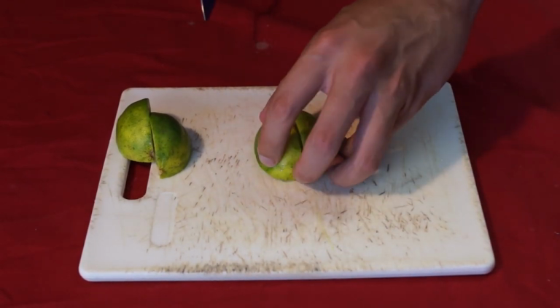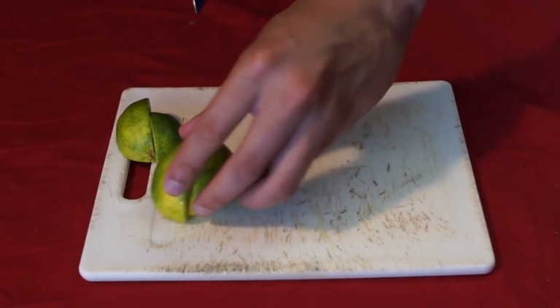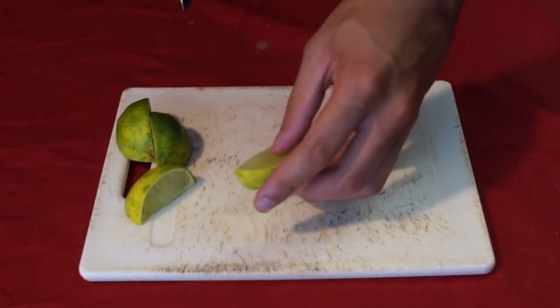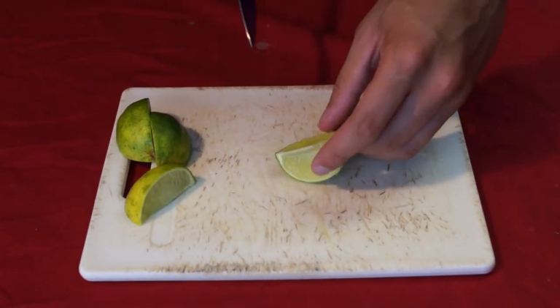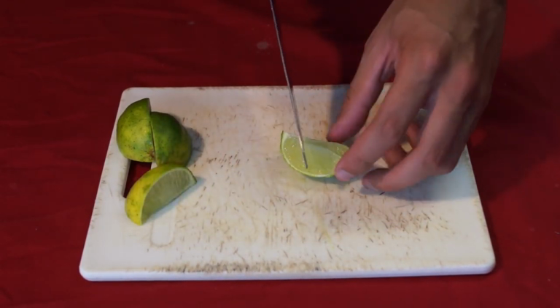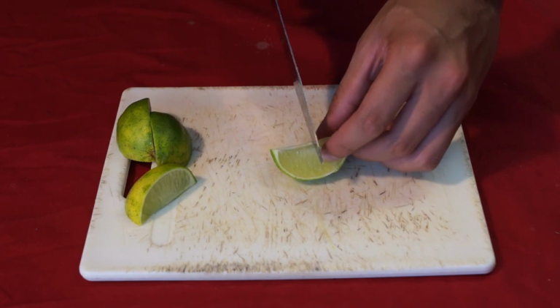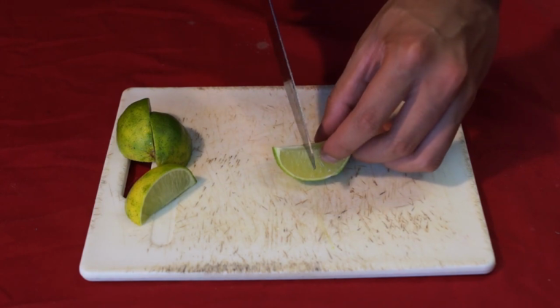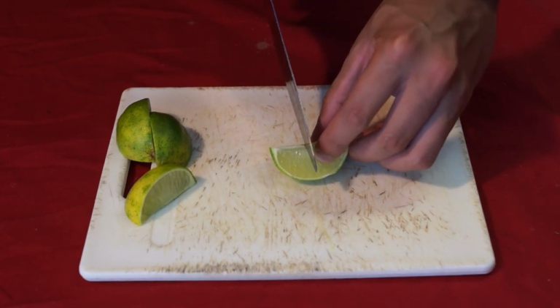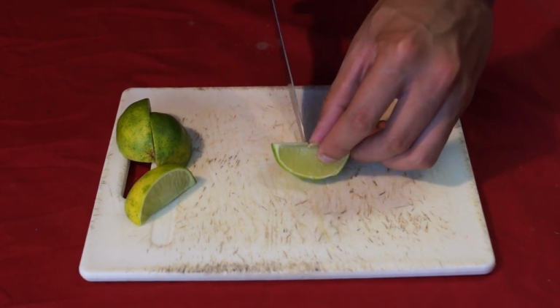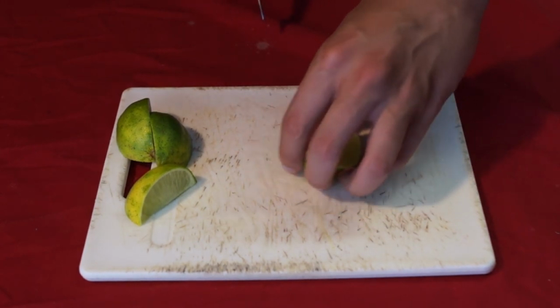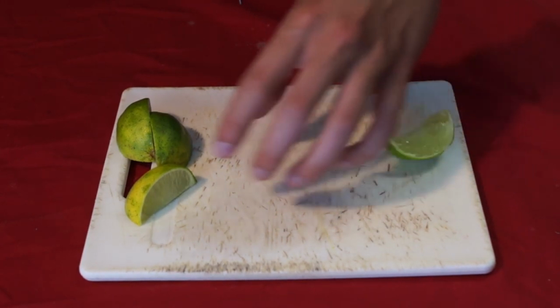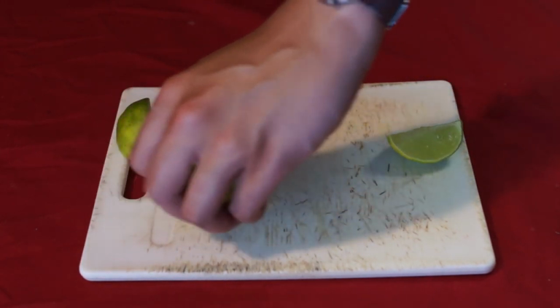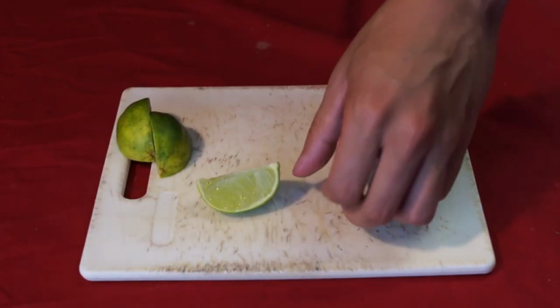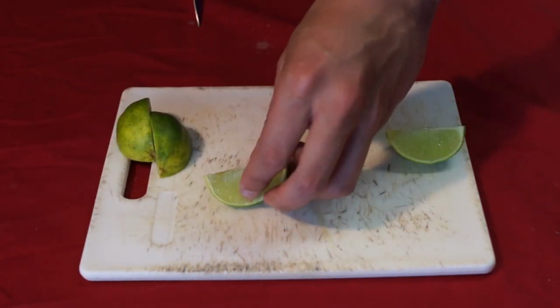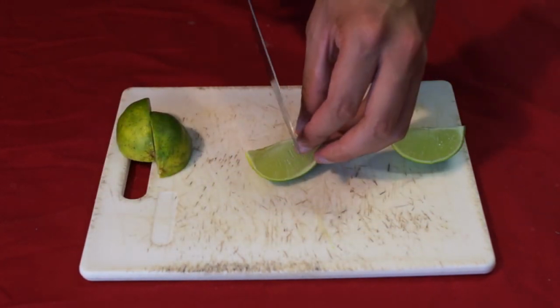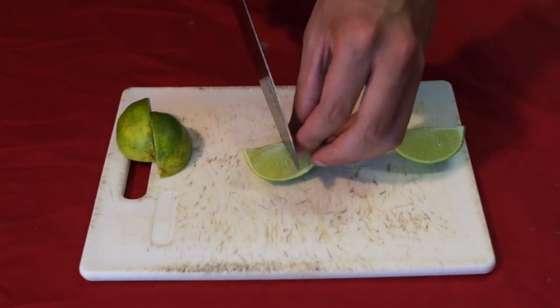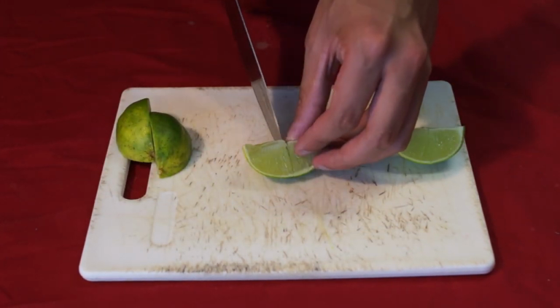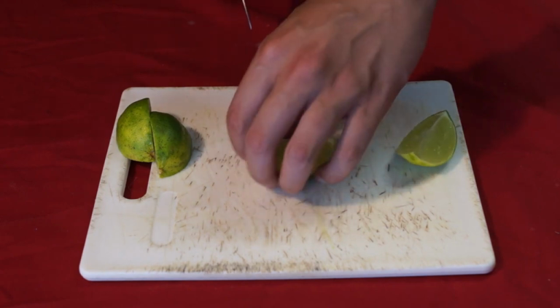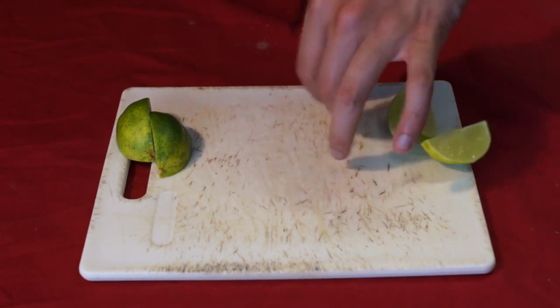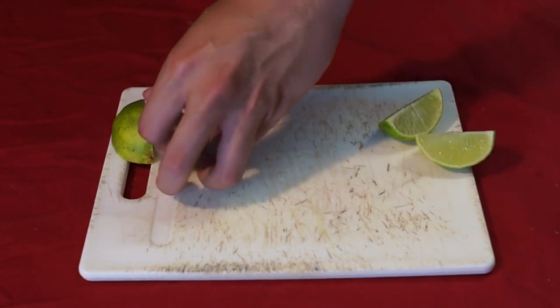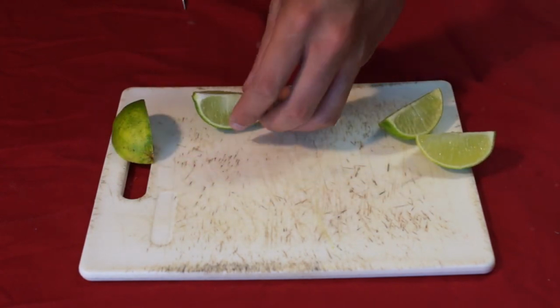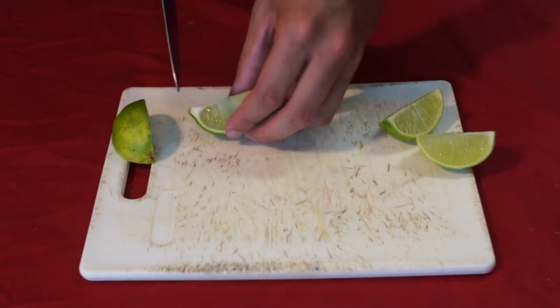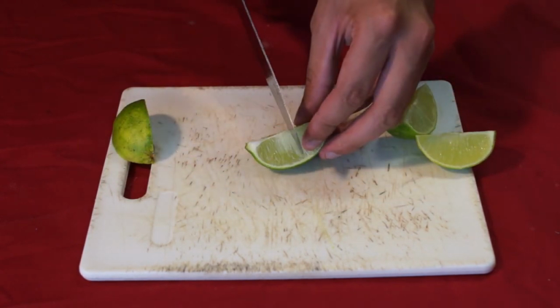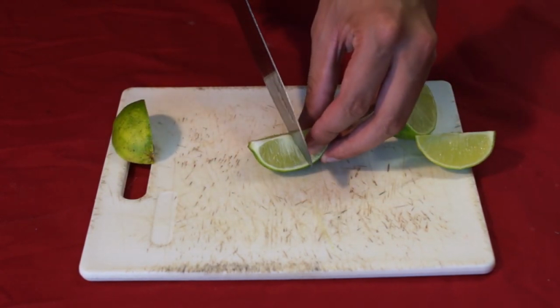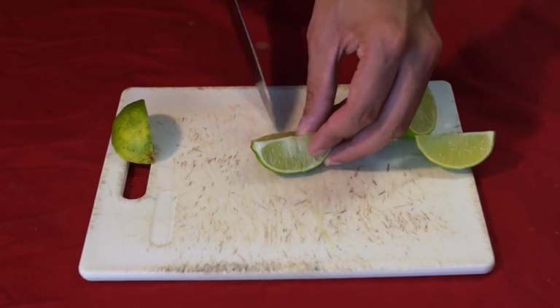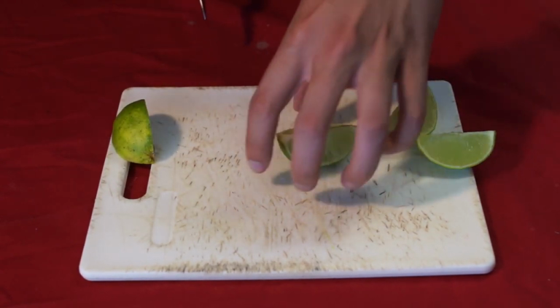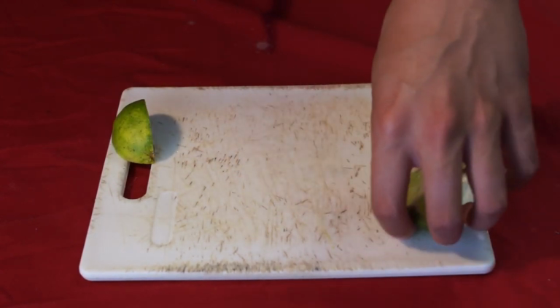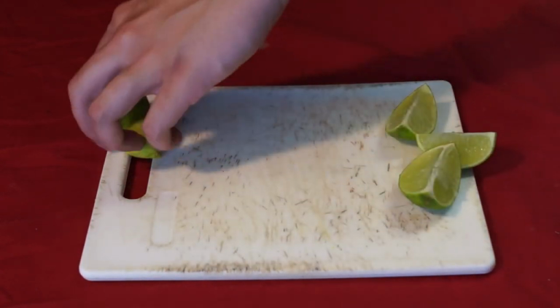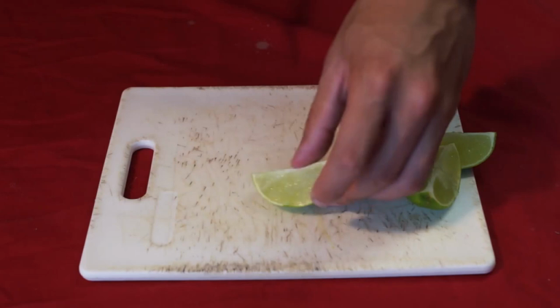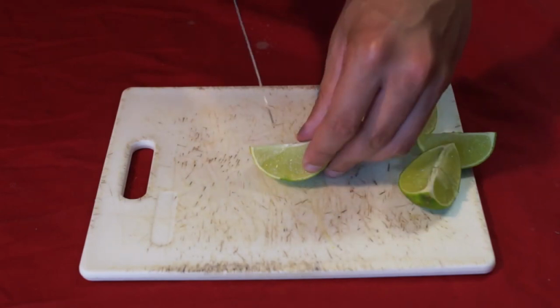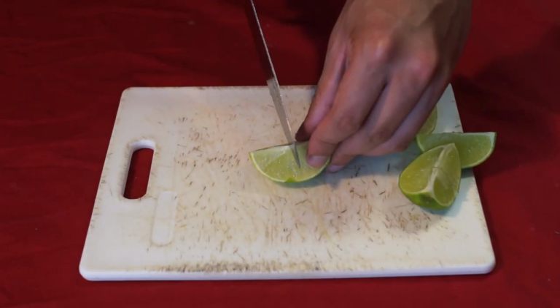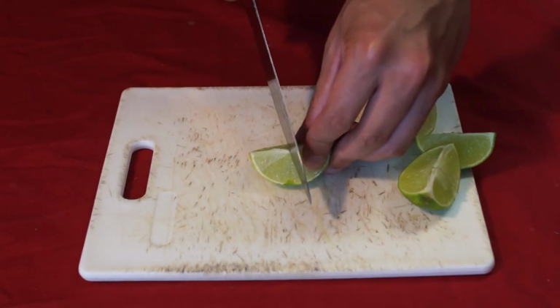Each lime is different and unless you bother to measure how much you're actually squeezing out, this is never going to be accurate, but it's going to be good enough. You should also add a slit to each slice so you can have a pretty garnish while still having an easily squeezable lime.